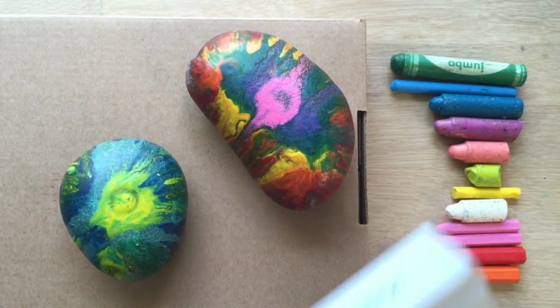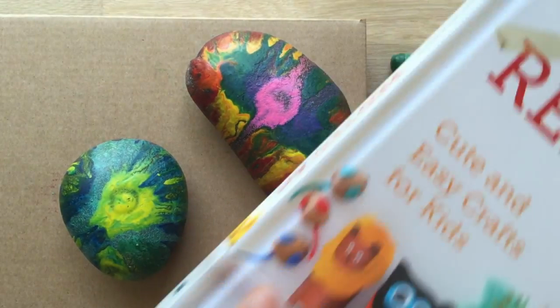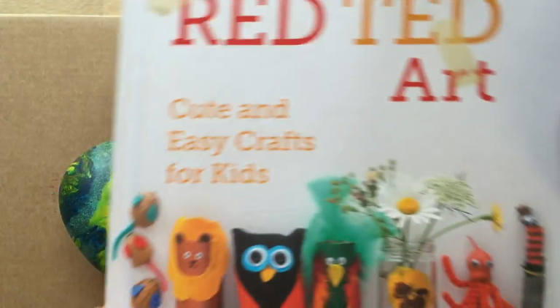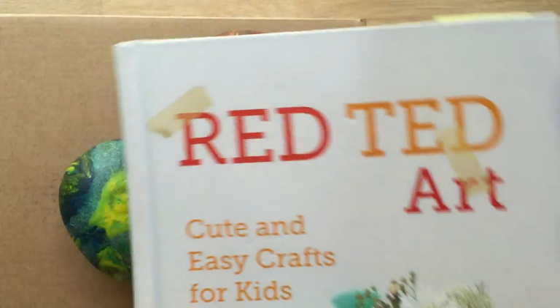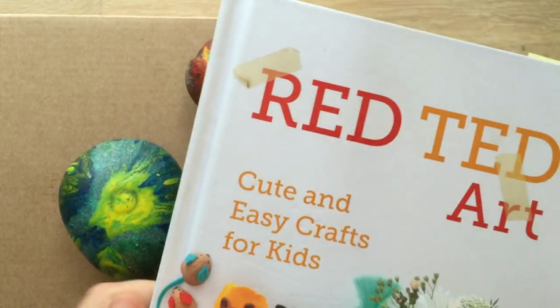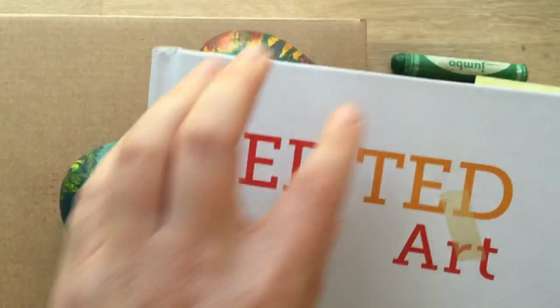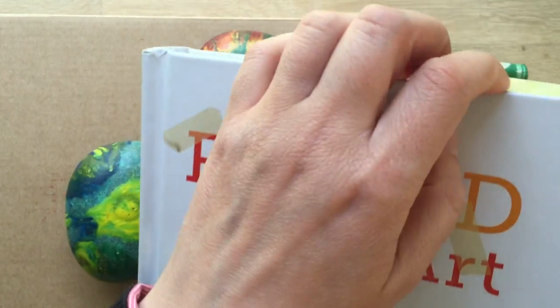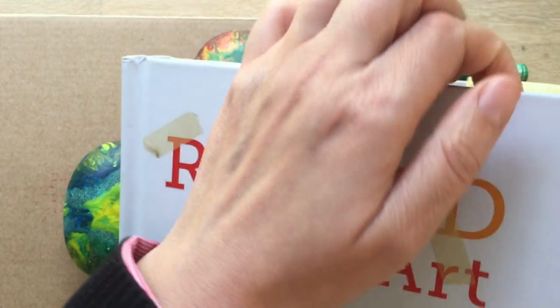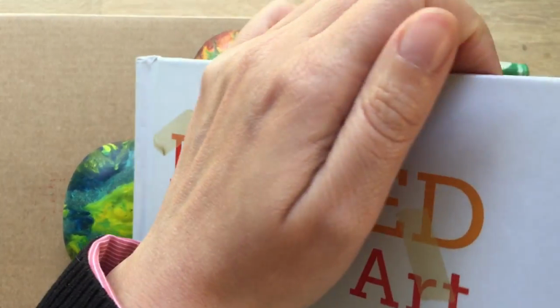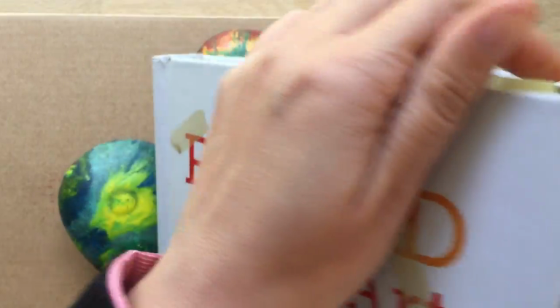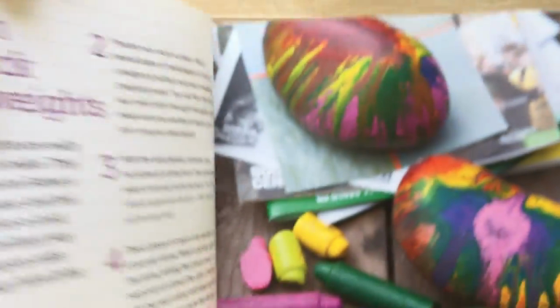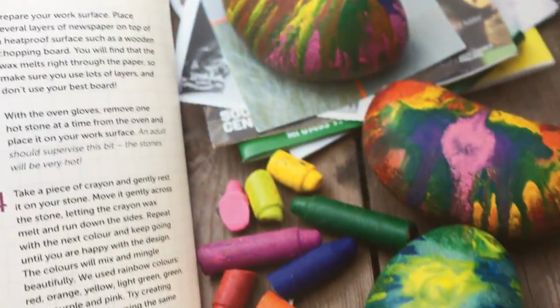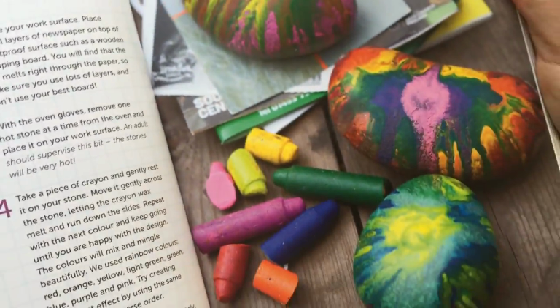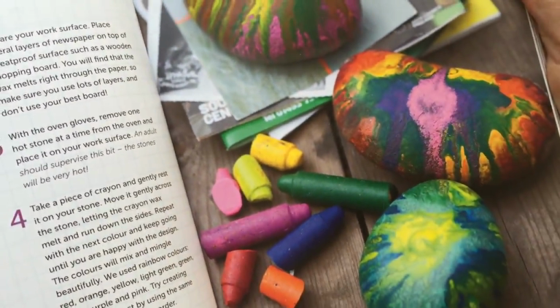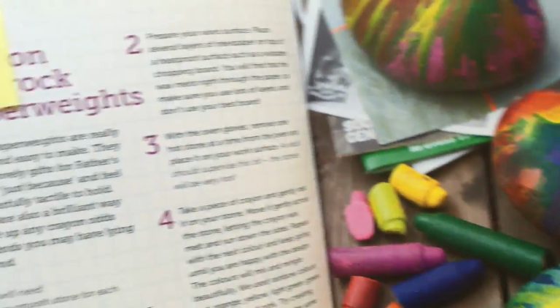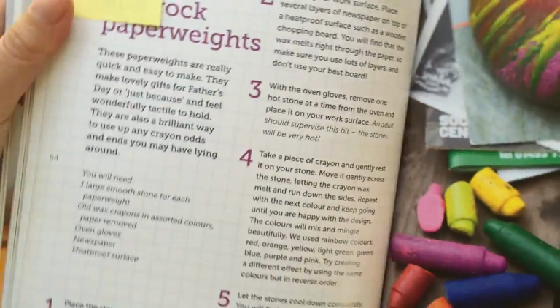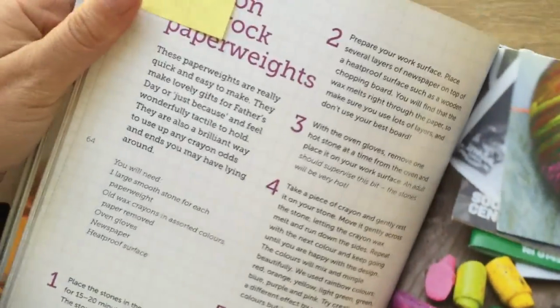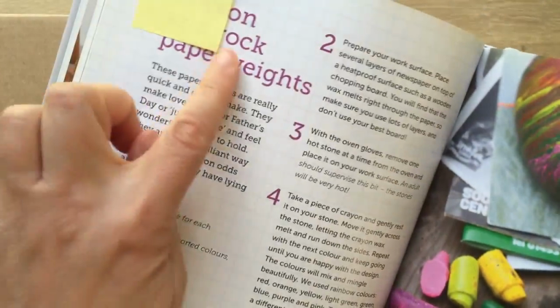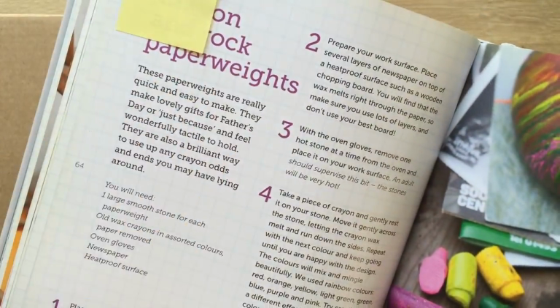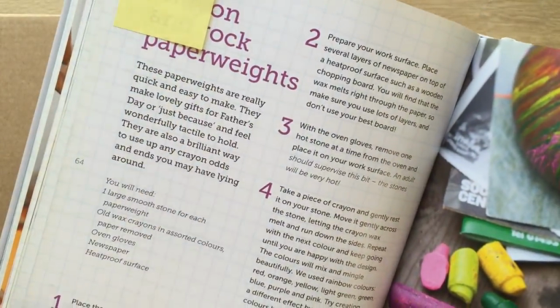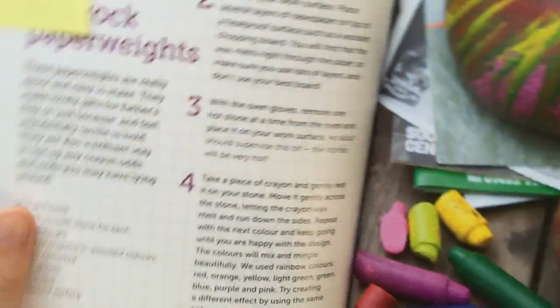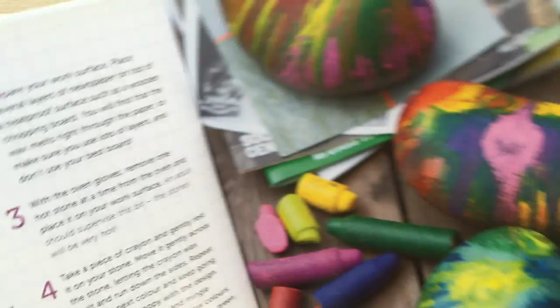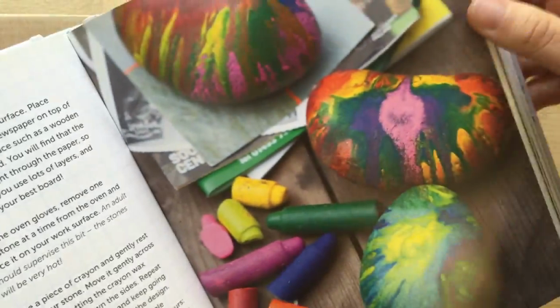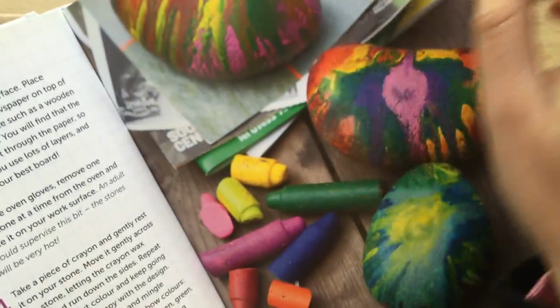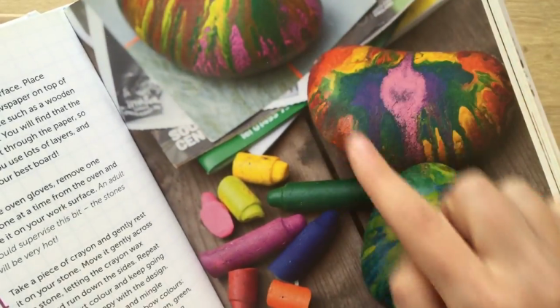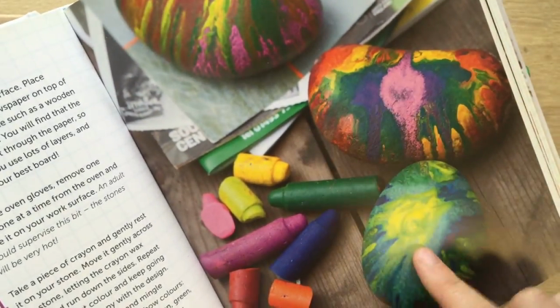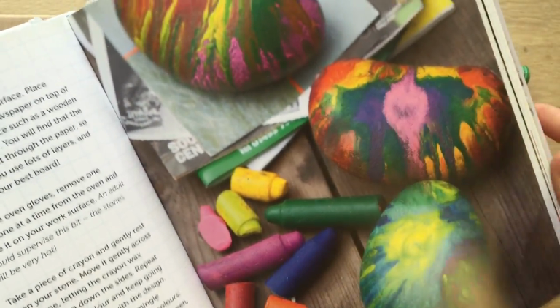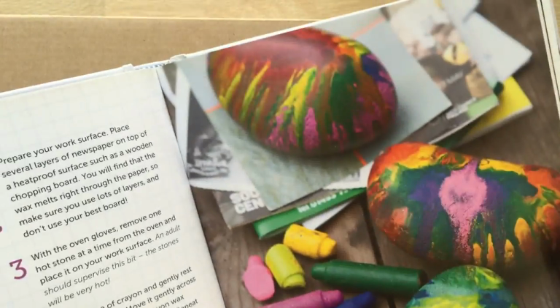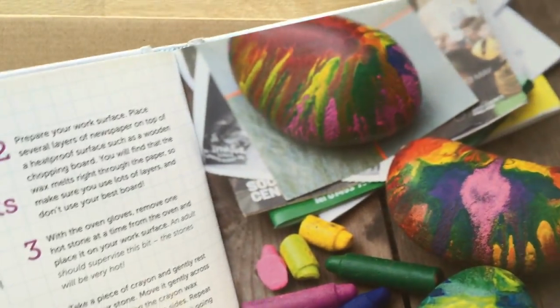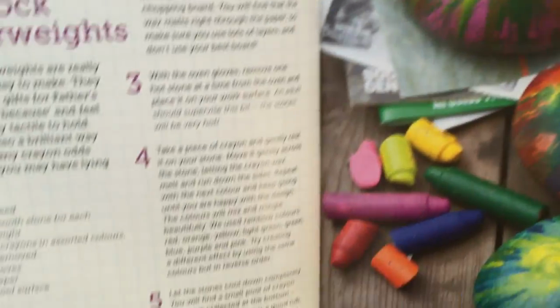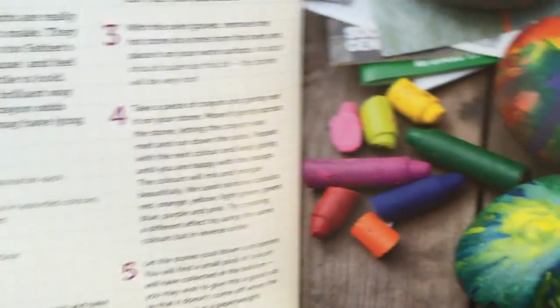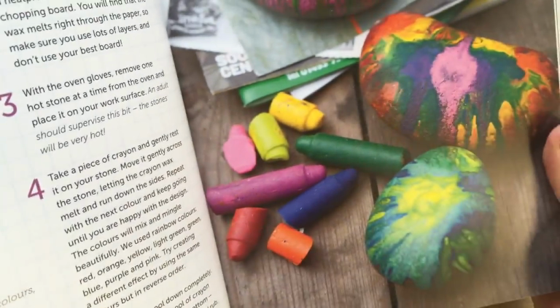And just a quick plug — these paper rocks or paperweights are out of my book. Here you get the nice instructions, here you get the pretty pictures, and they're still going strong. We love these.